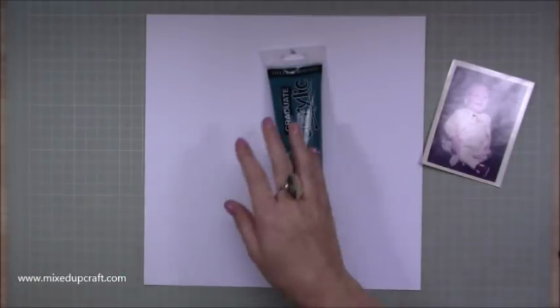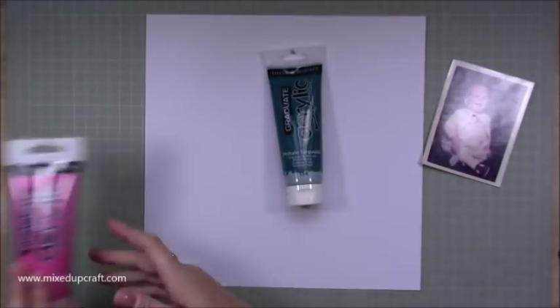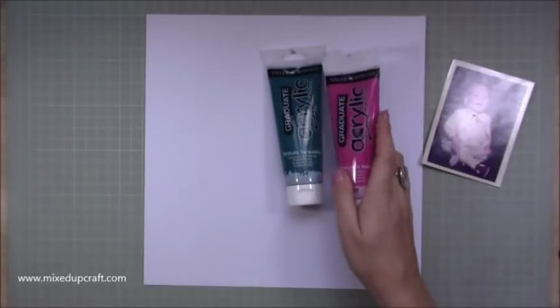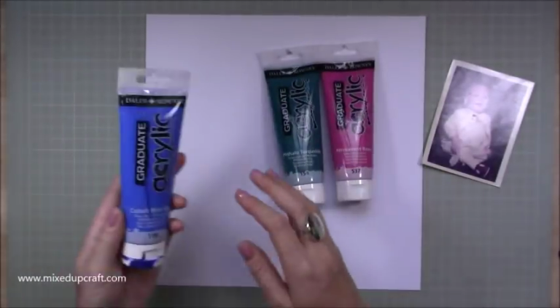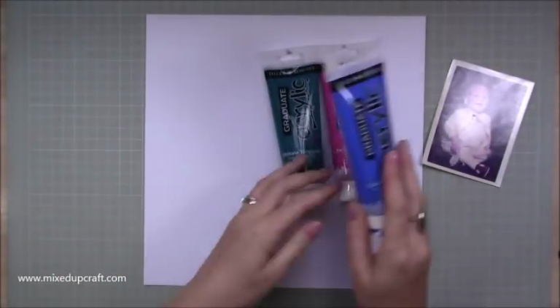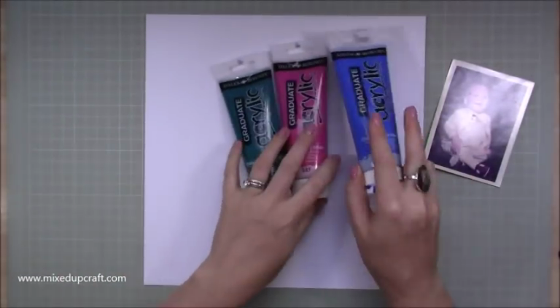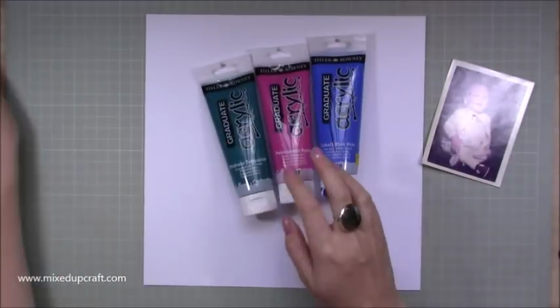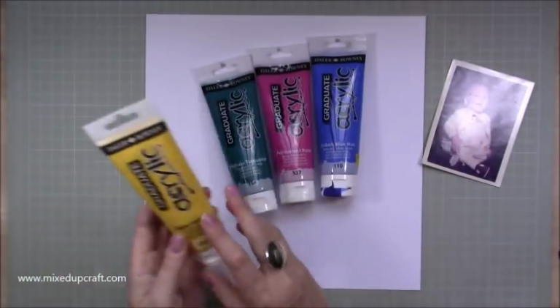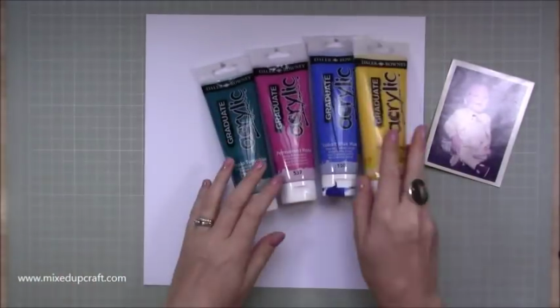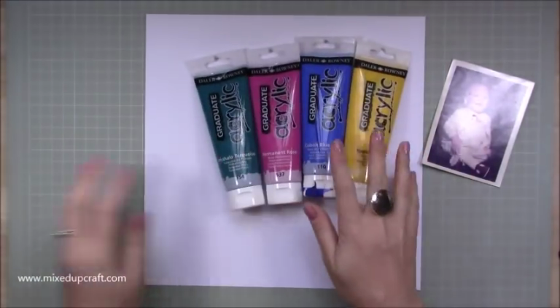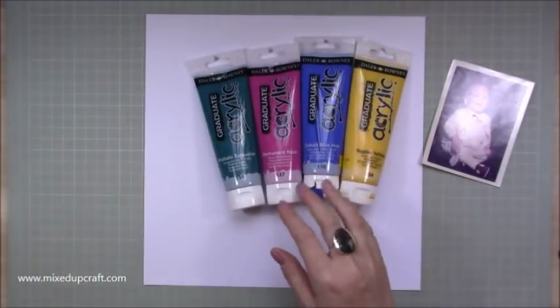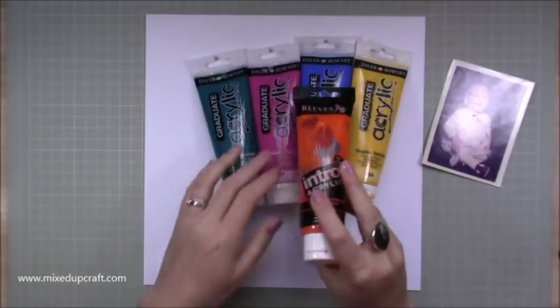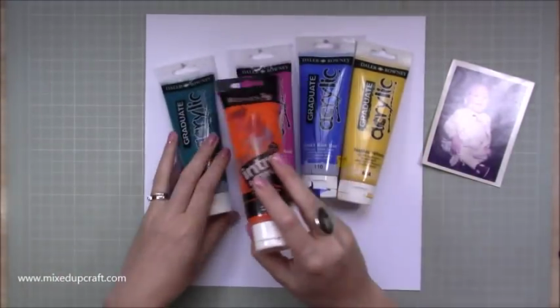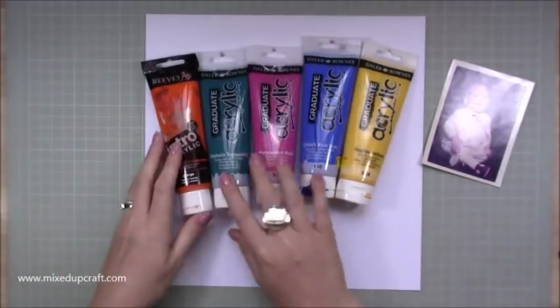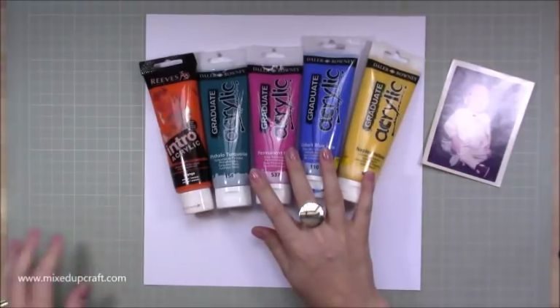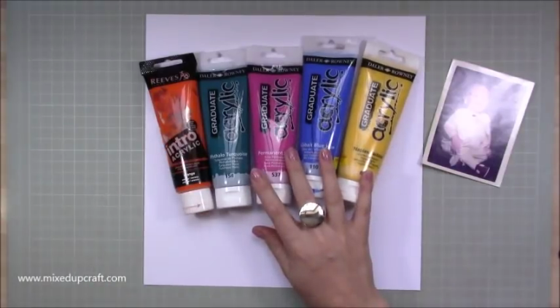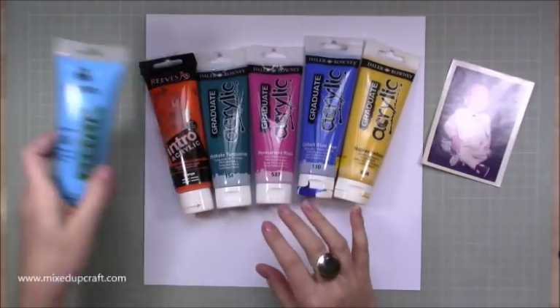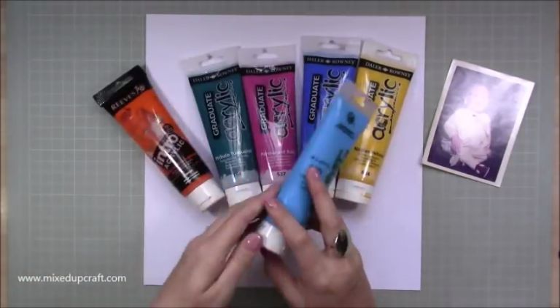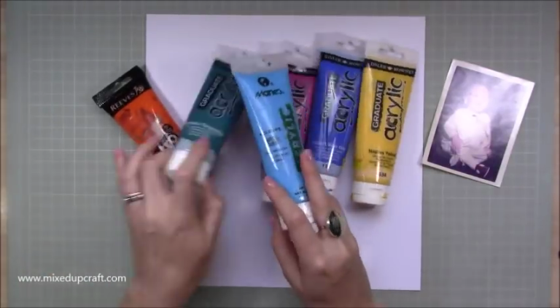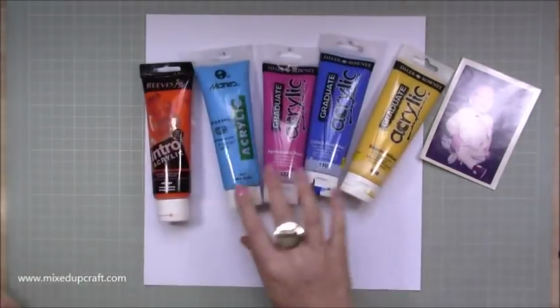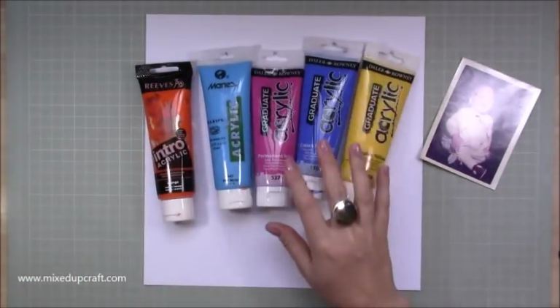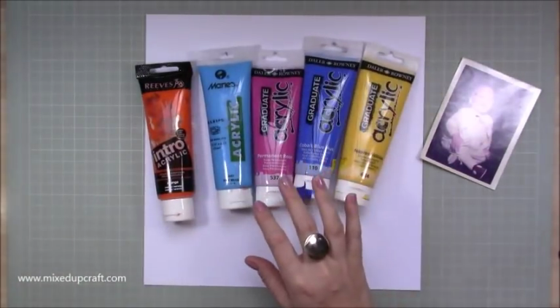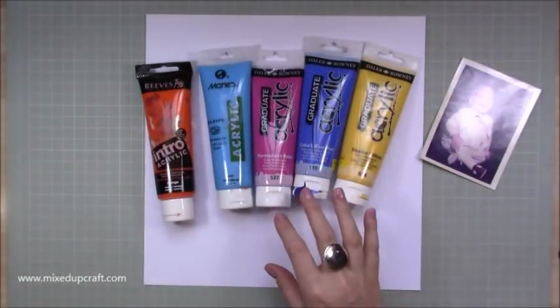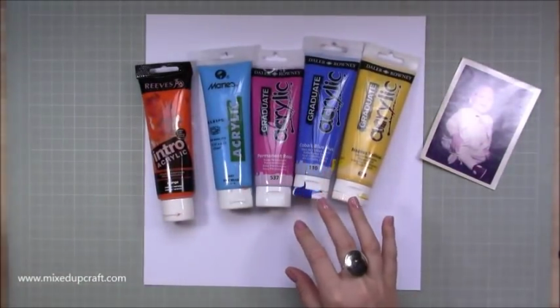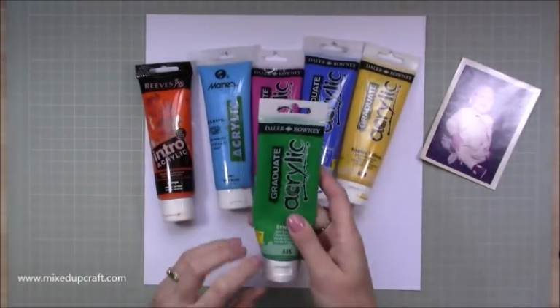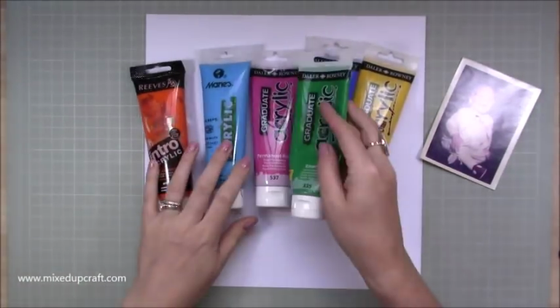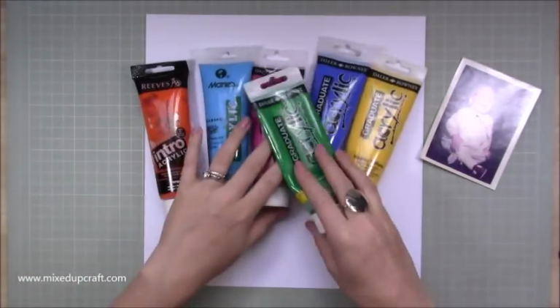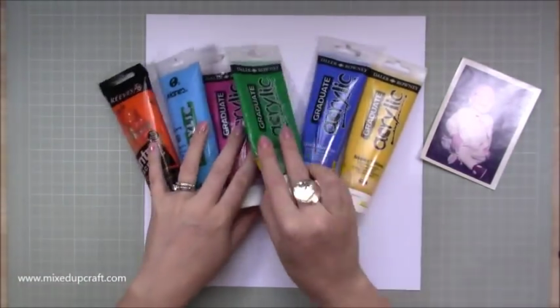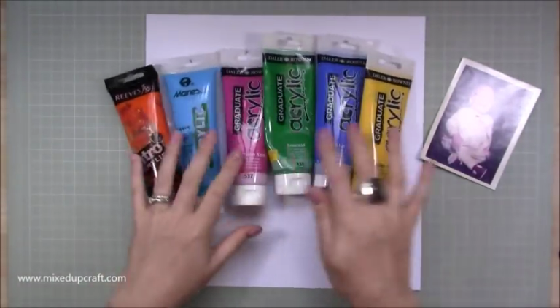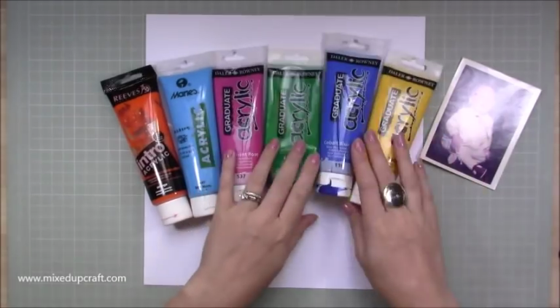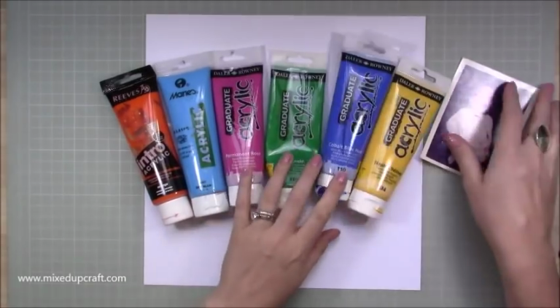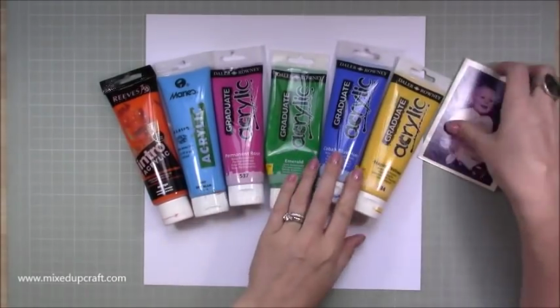I was a very happy baby, quite pretty chilled, didn't cause too many problems — it's kind of how I am still now. So I wanted to do a scrapbook layout that represented me.